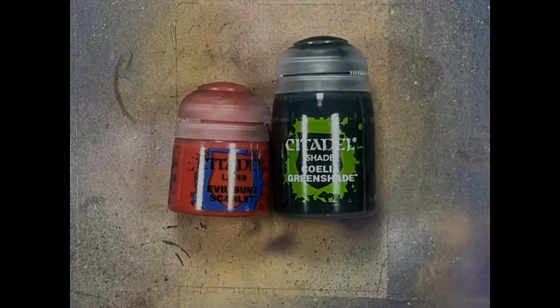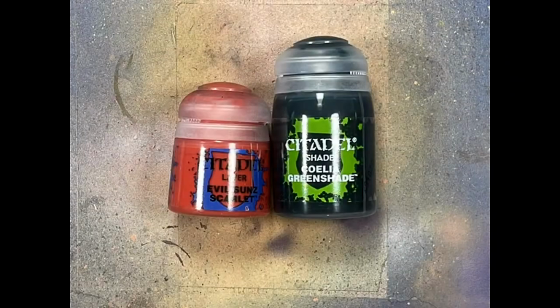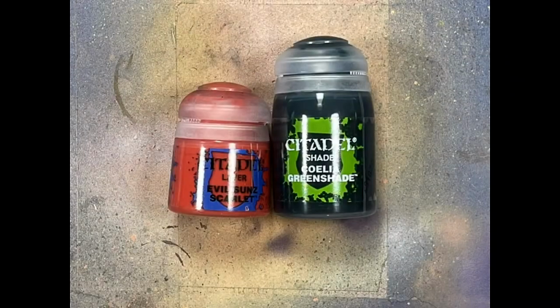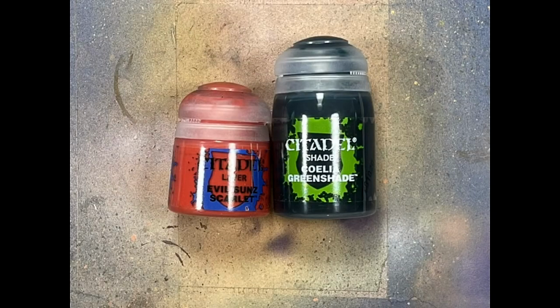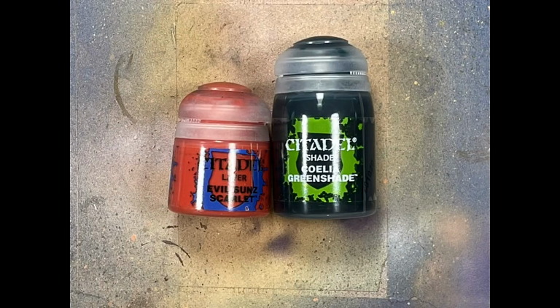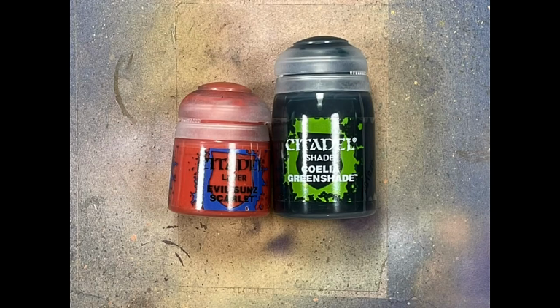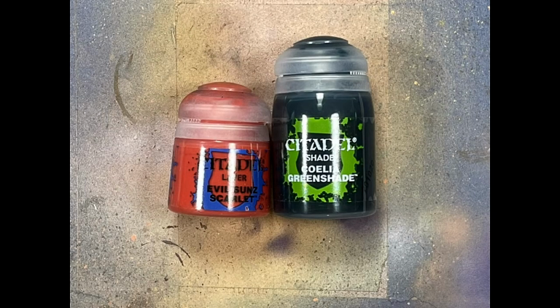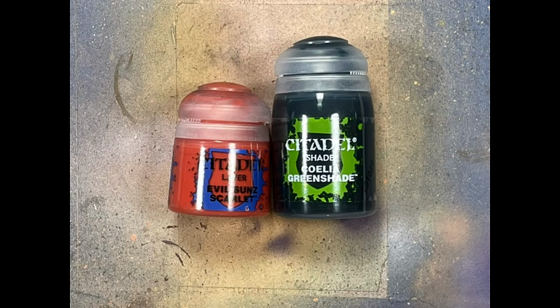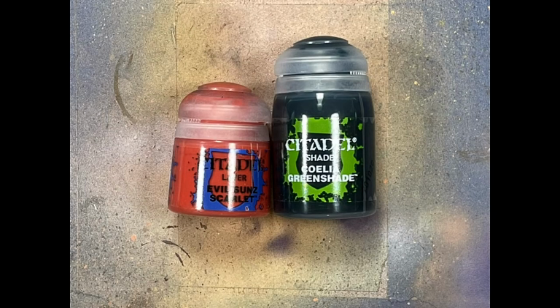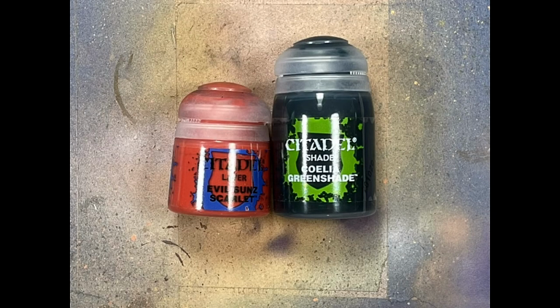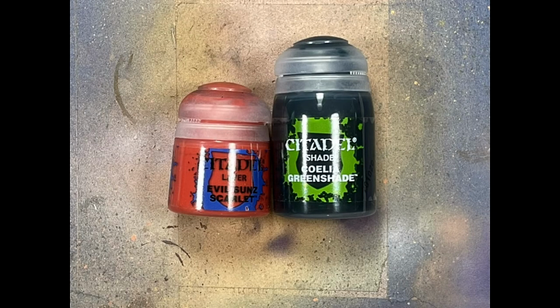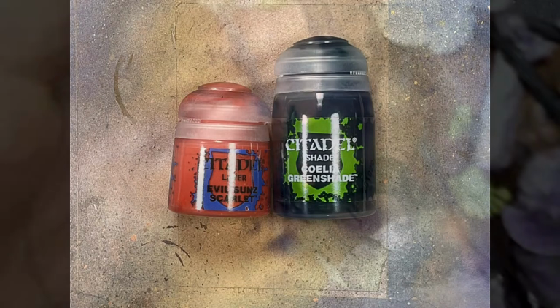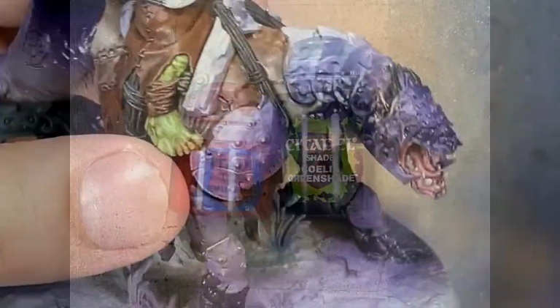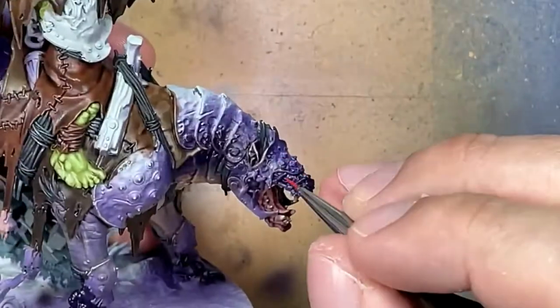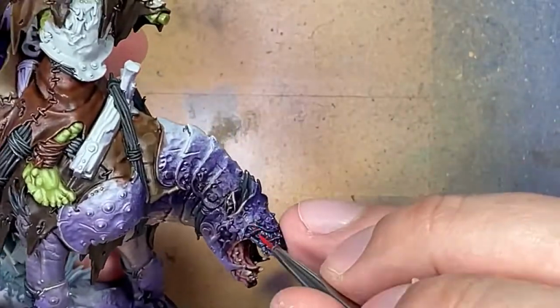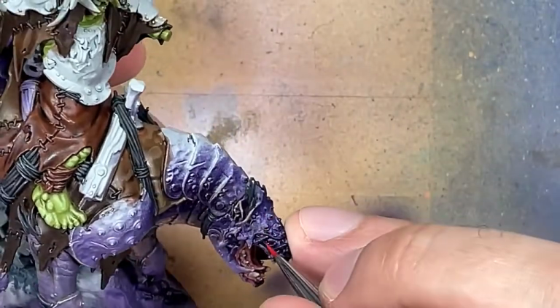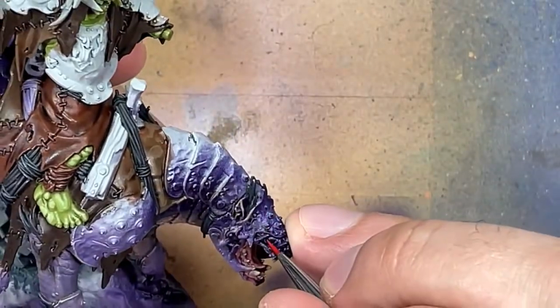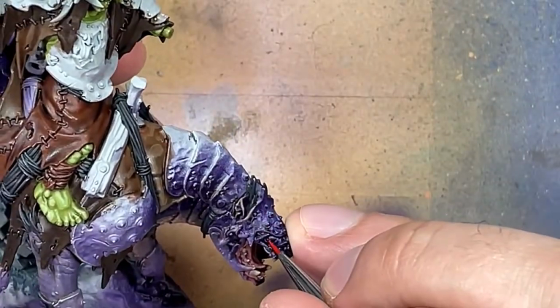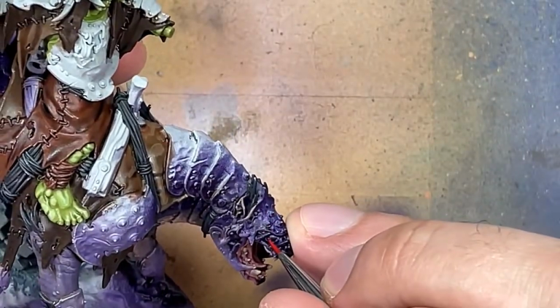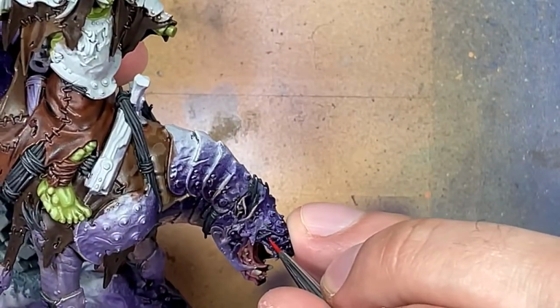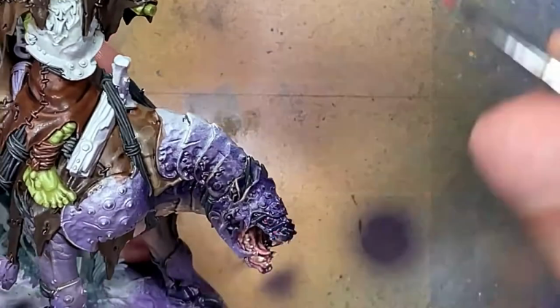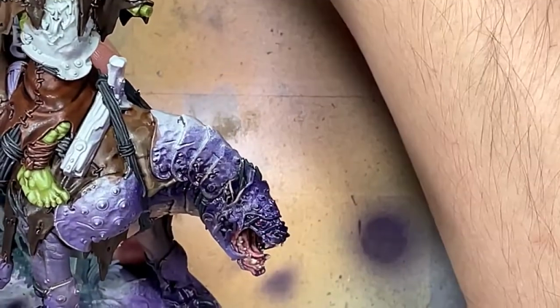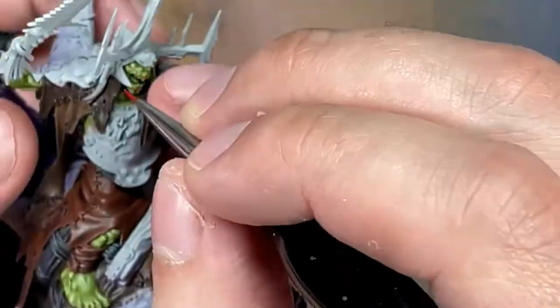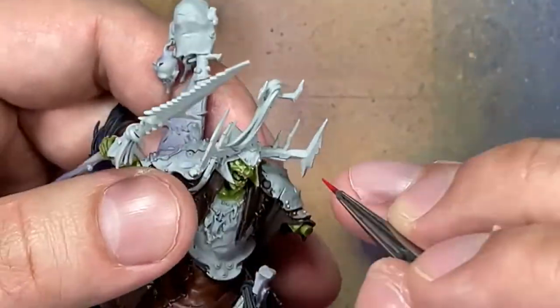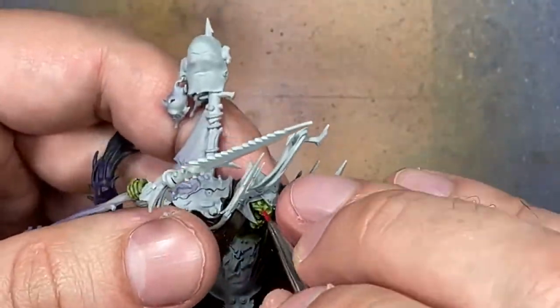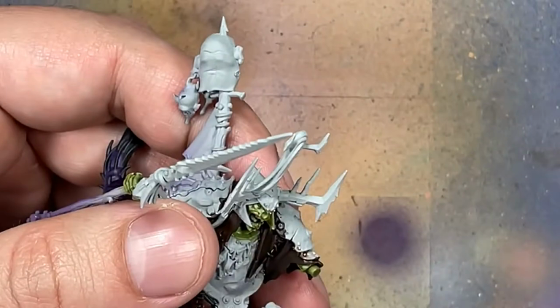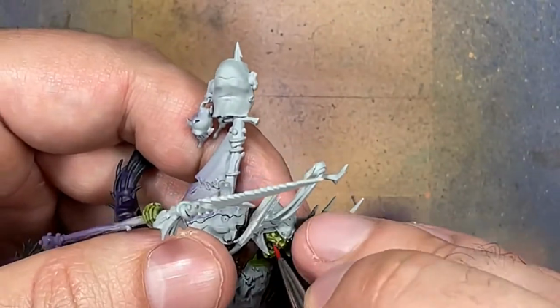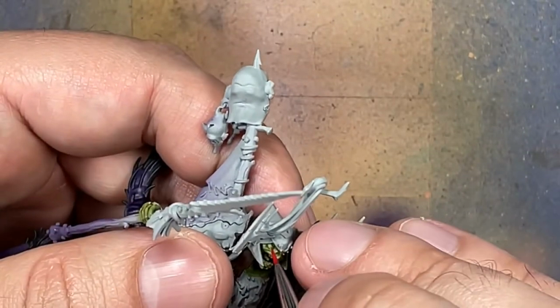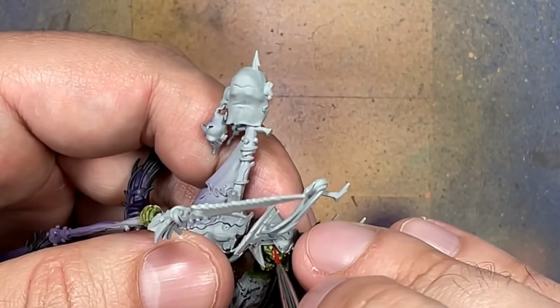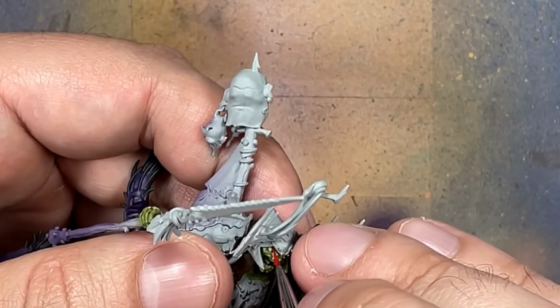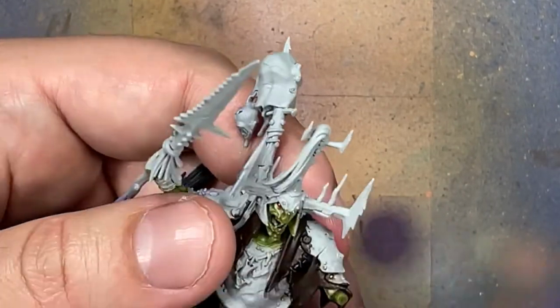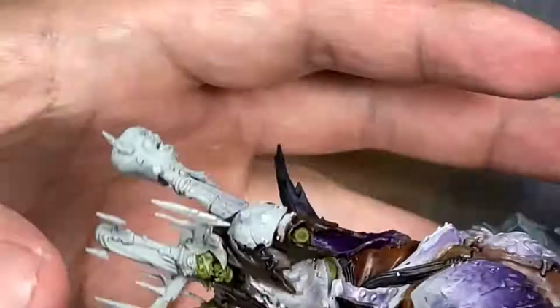With Evil Suns Scarlet and Coelia Greenshade (which is actually blue), we're going to paint the eyes of the rider and the beast, as well as the lip of the rider. The rider is going to have the Coelia Greenshade on his lips.